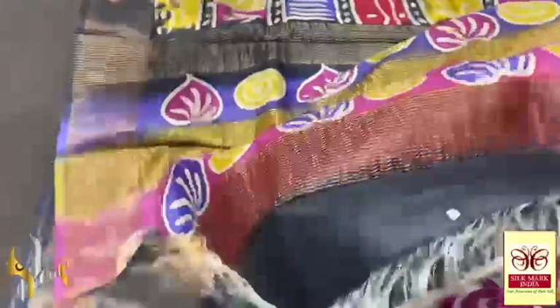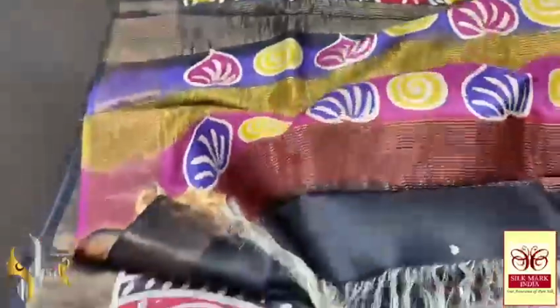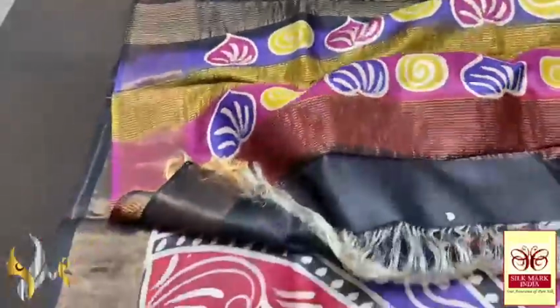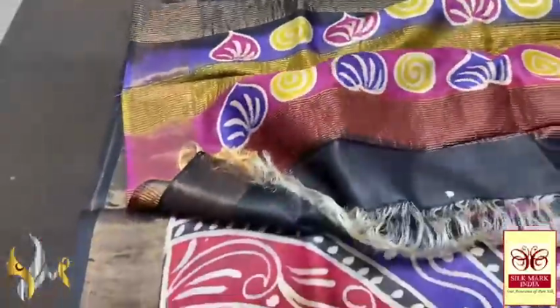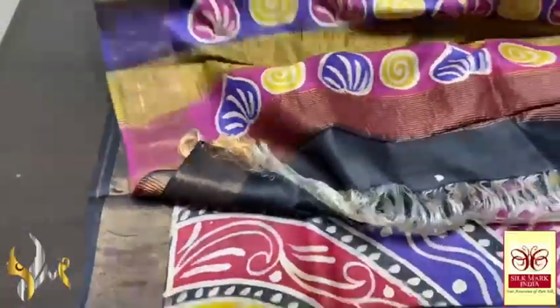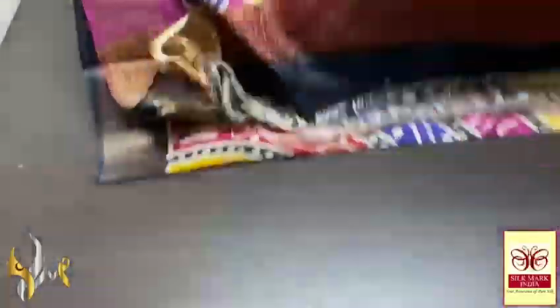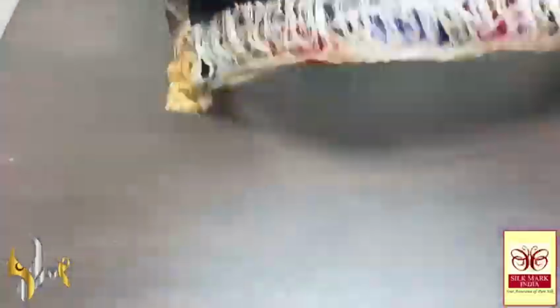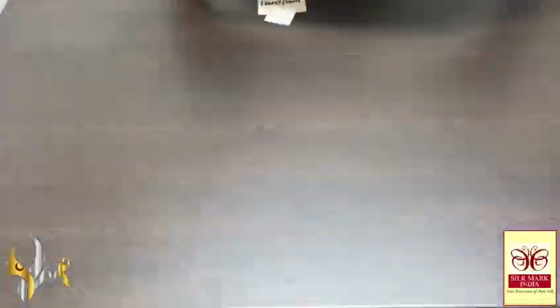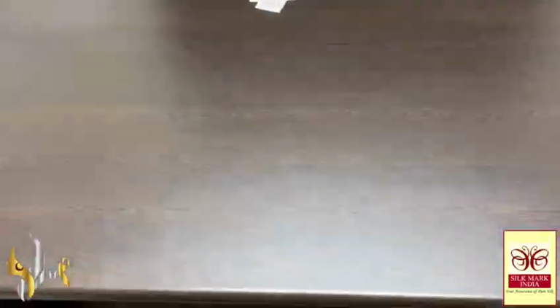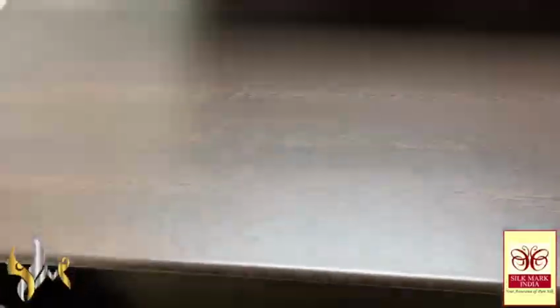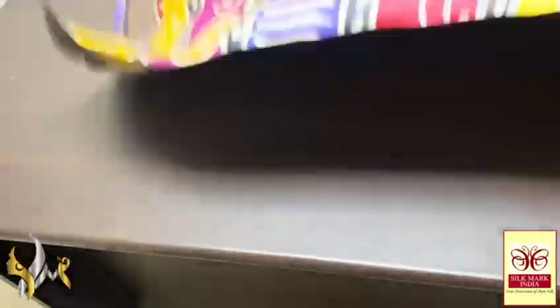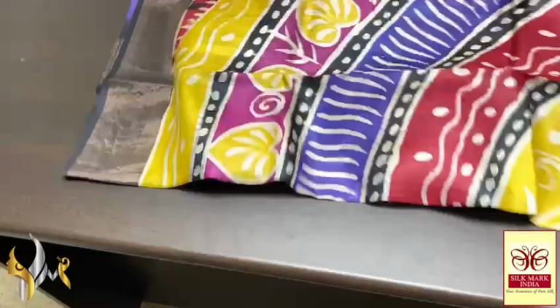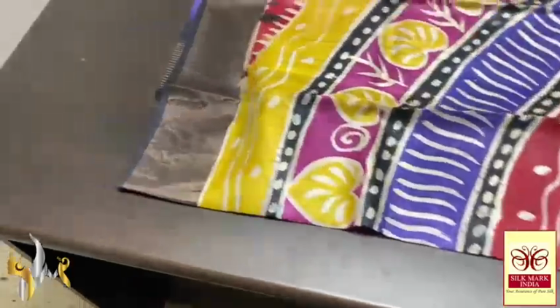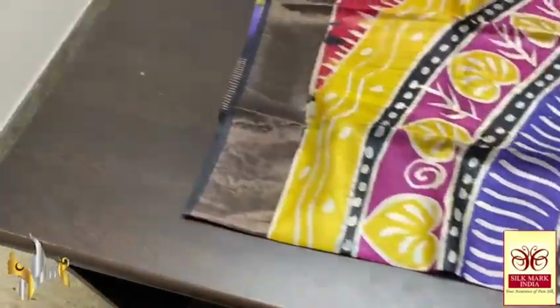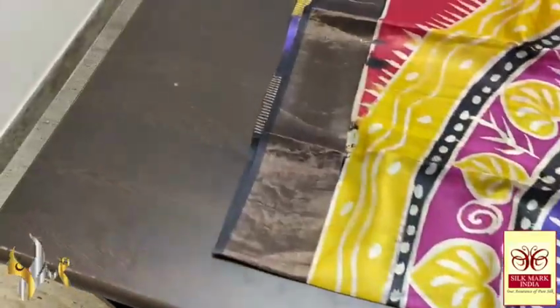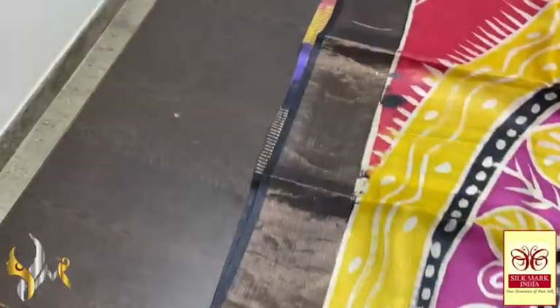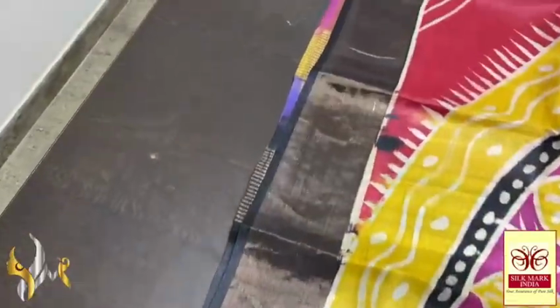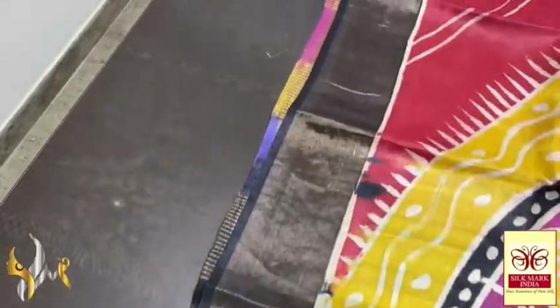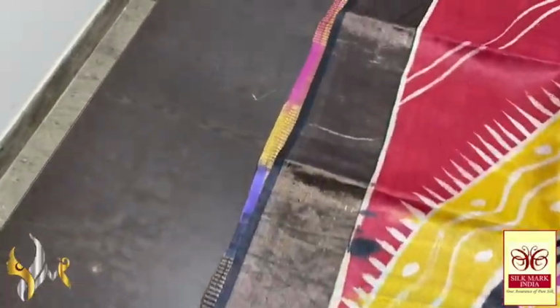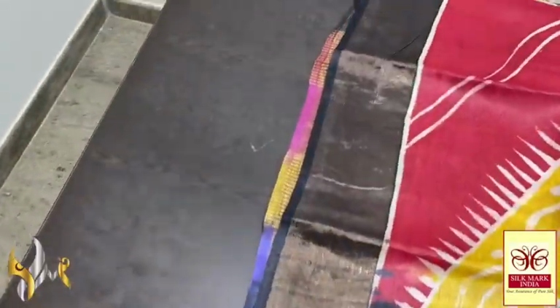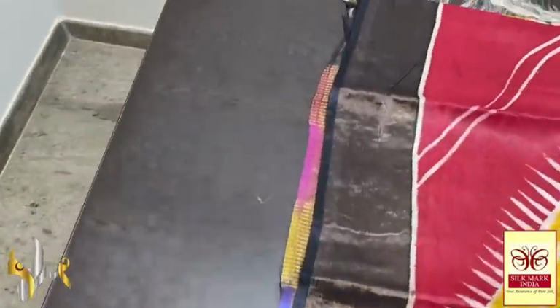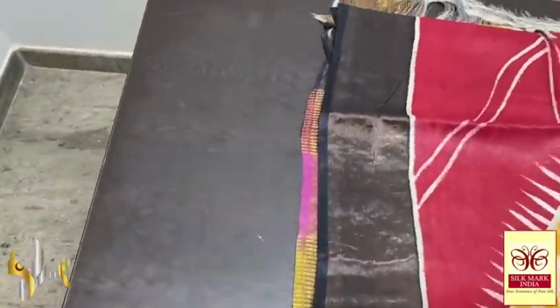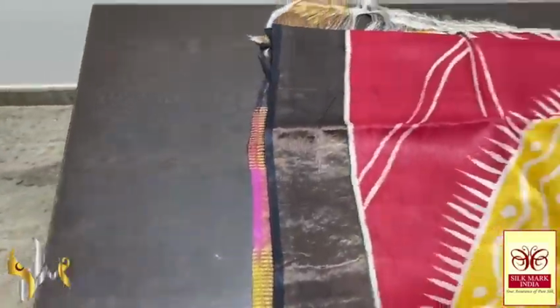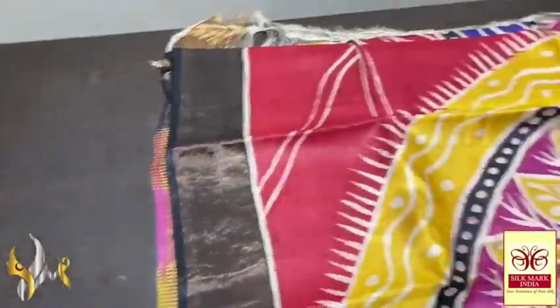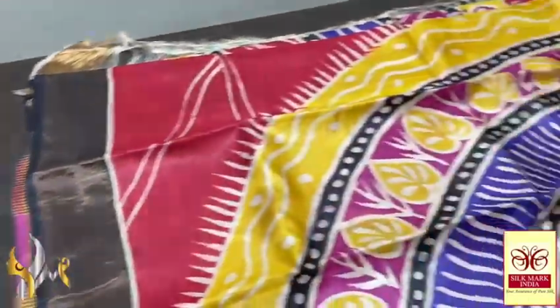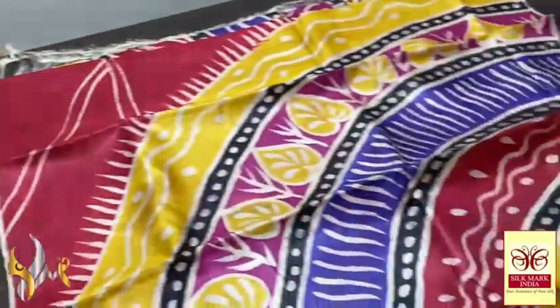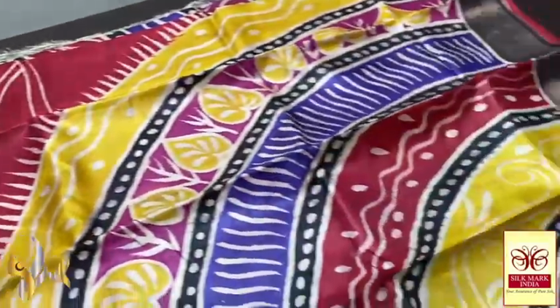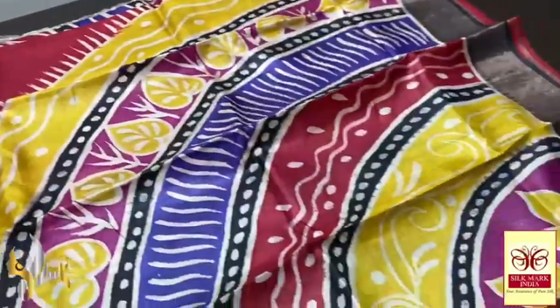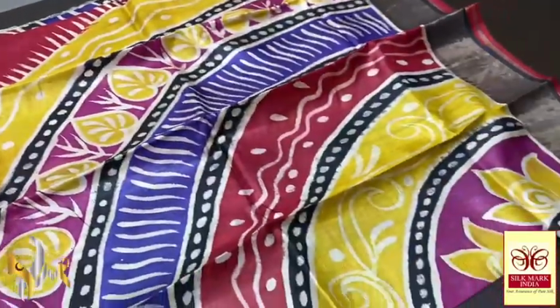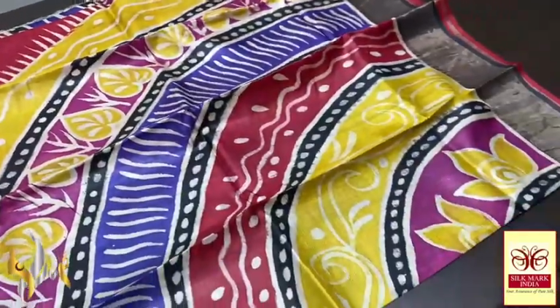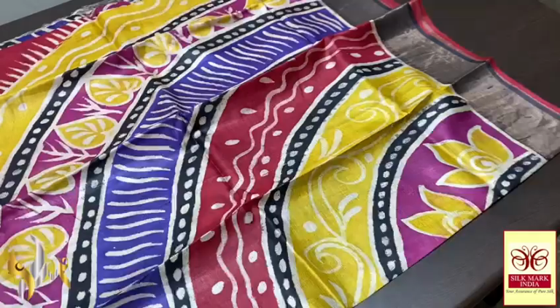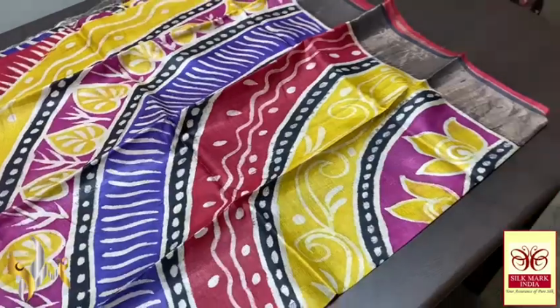The zari border here is in black base, so it is done using the antique finished zari. You can see the beautiful work and a very different pattern, hand painted here.